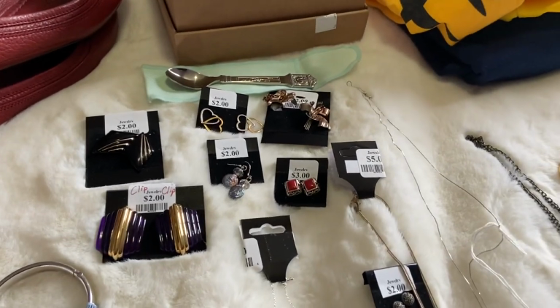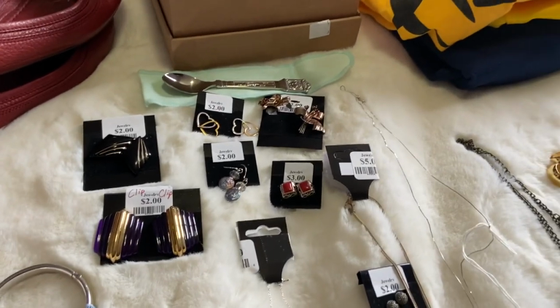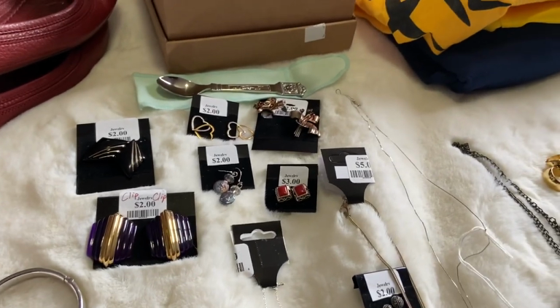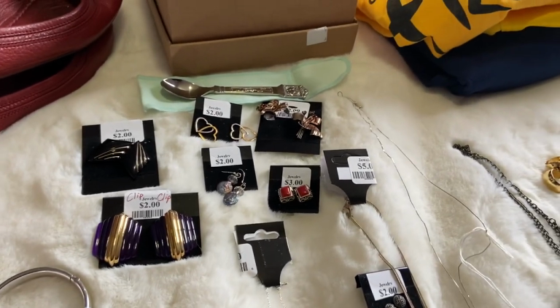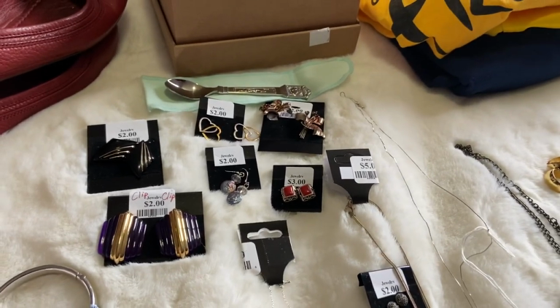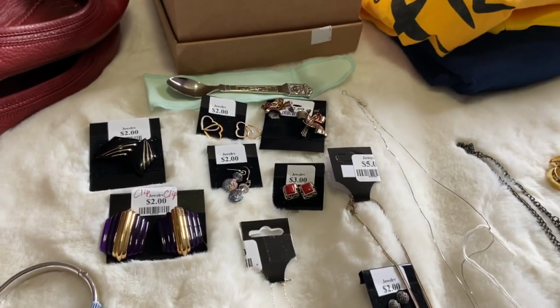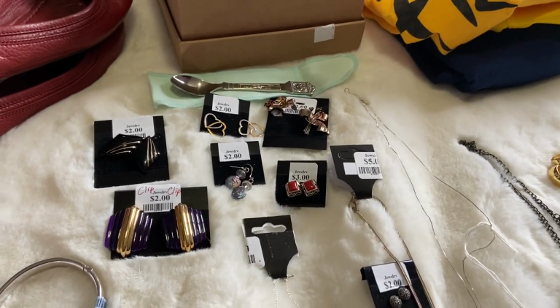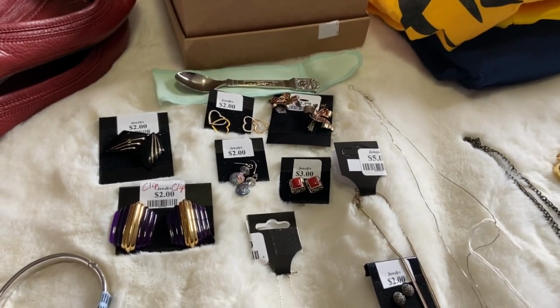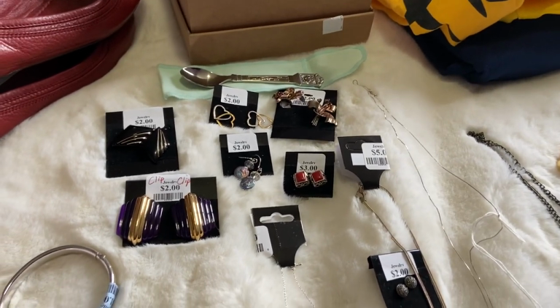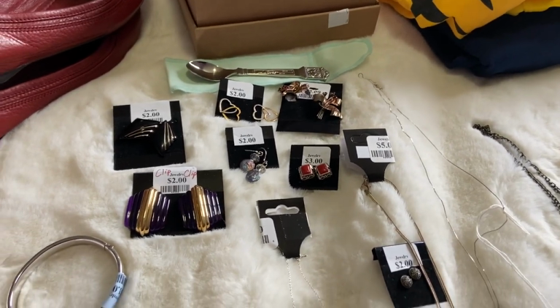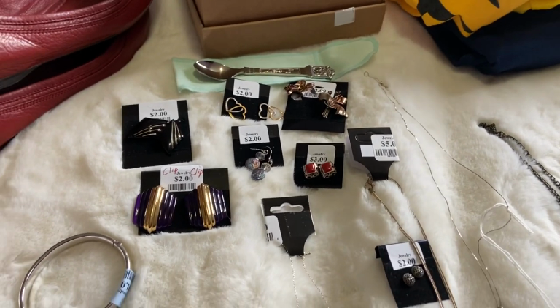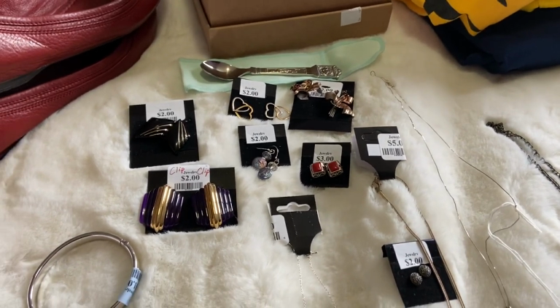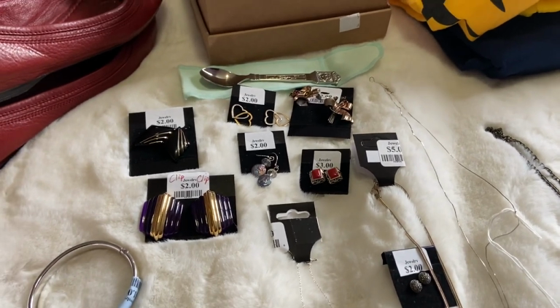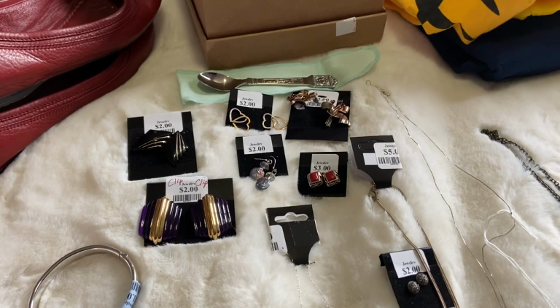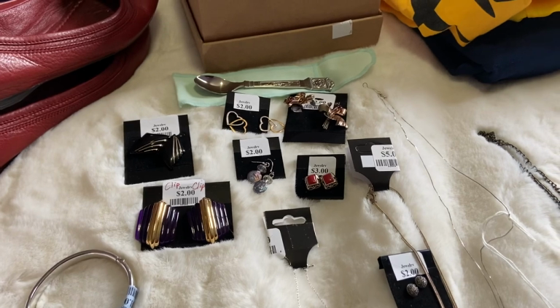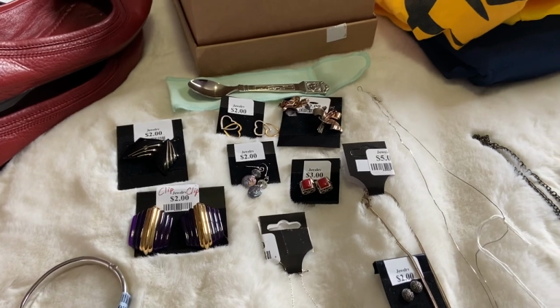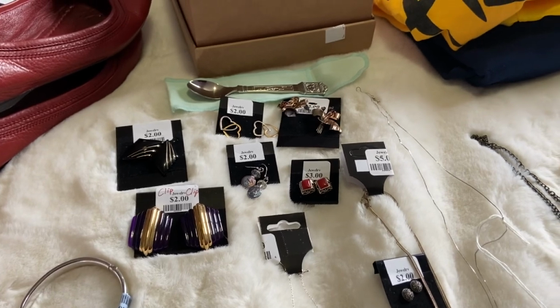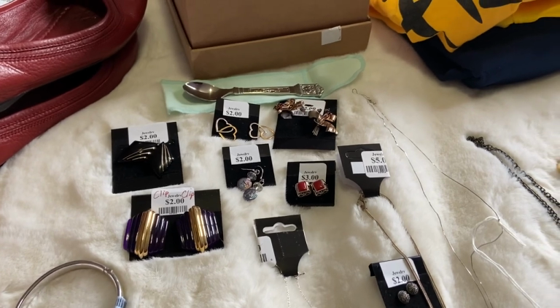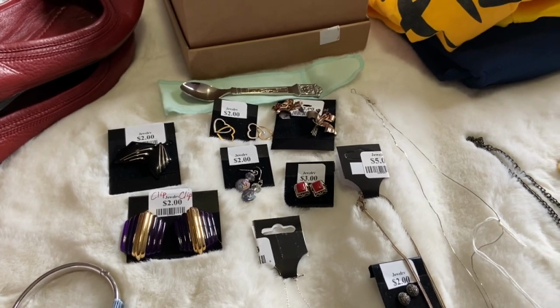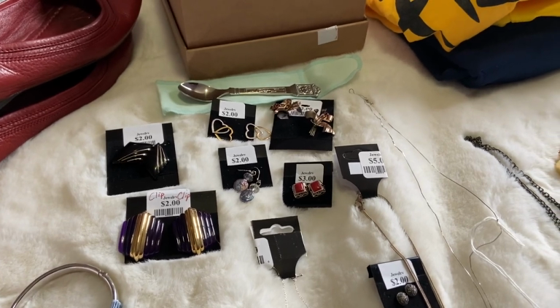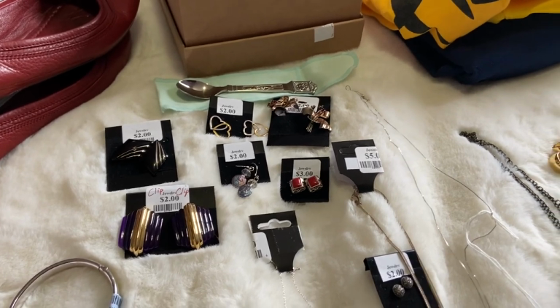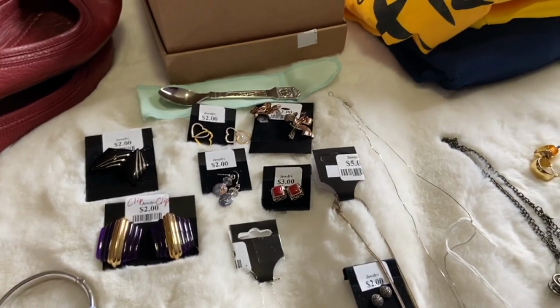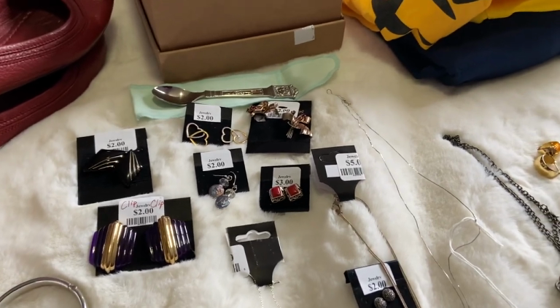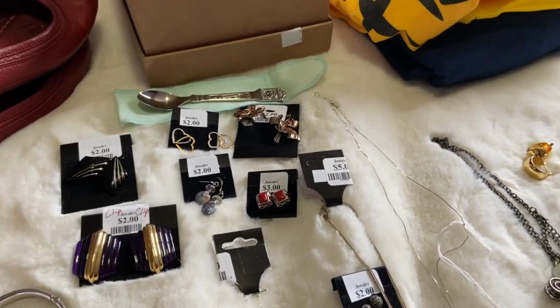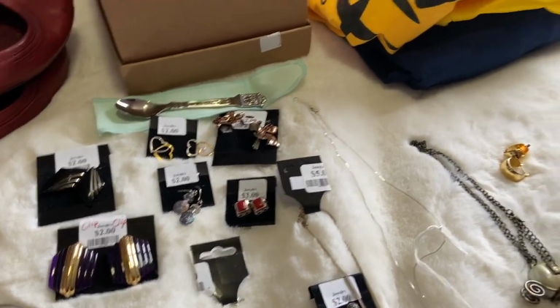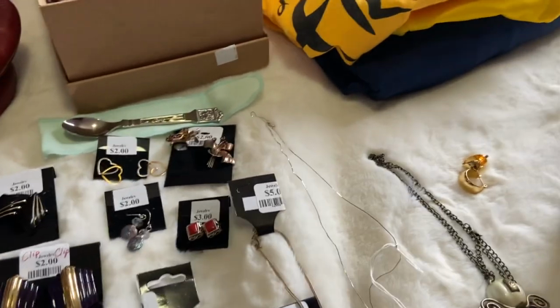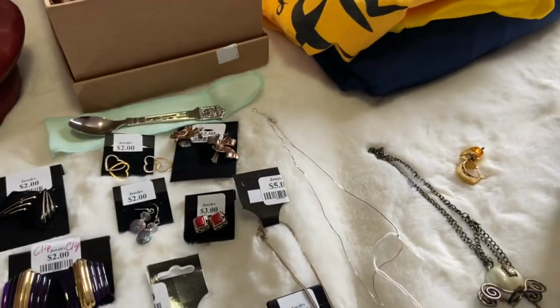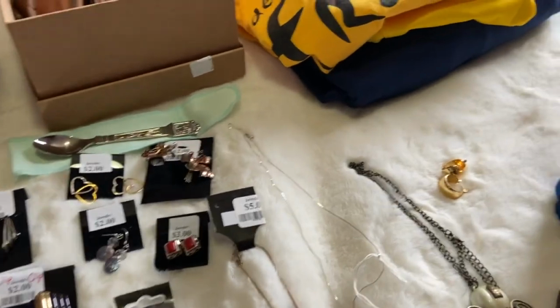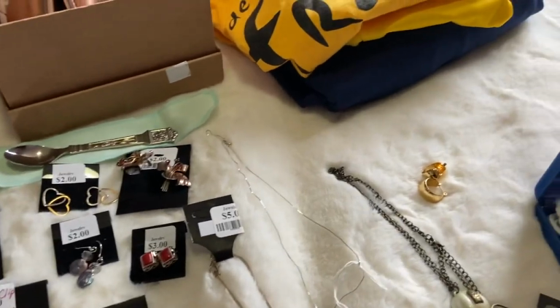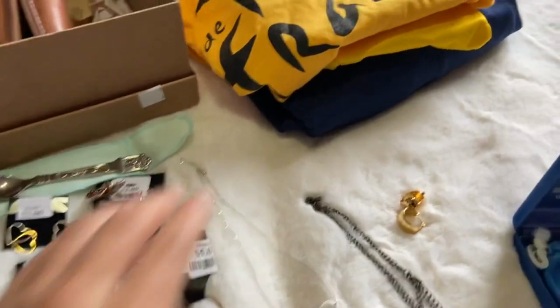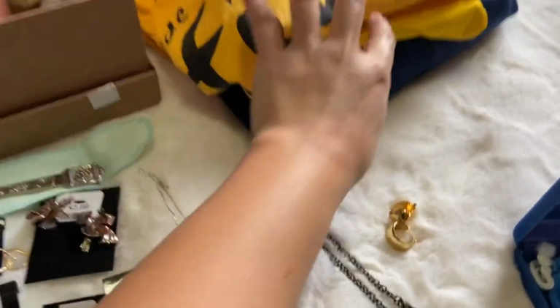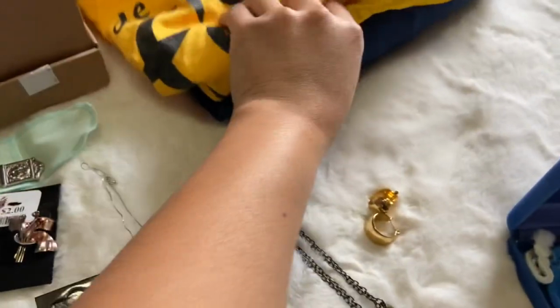Hi guys, this is Sweet Pots Thrift and my next thrifting haul. This is going to be a super short video, so I hope you guys enjoy it. I'm going to get started on the clothes because there's only a few.